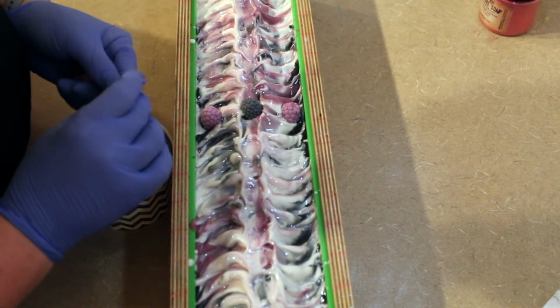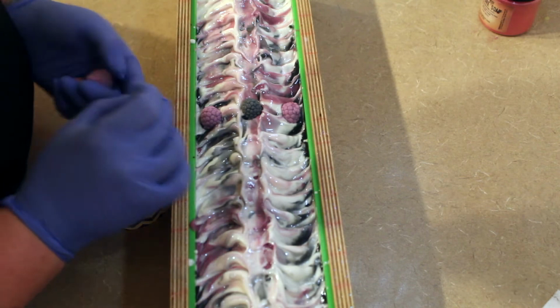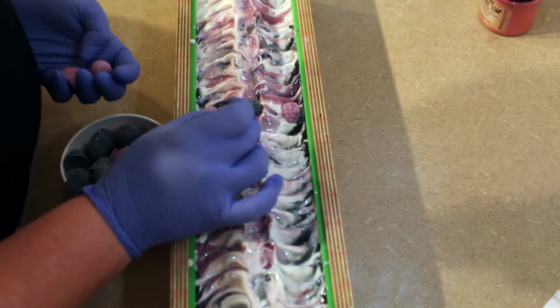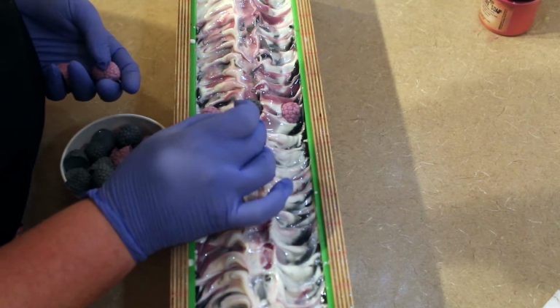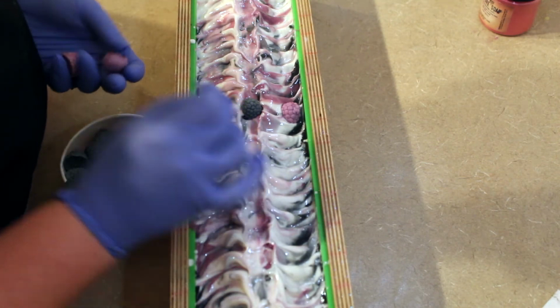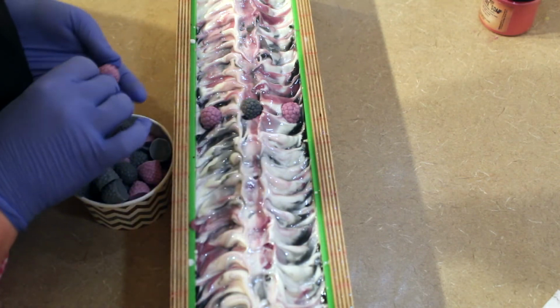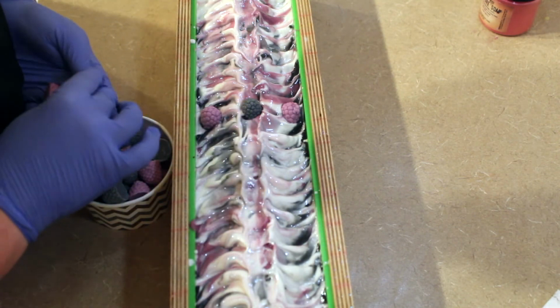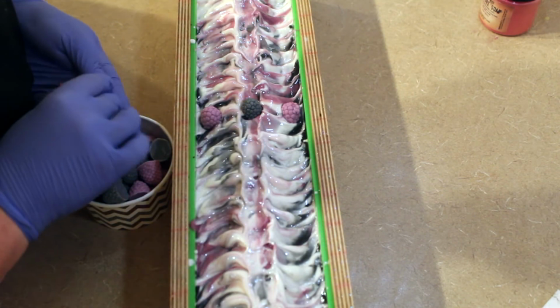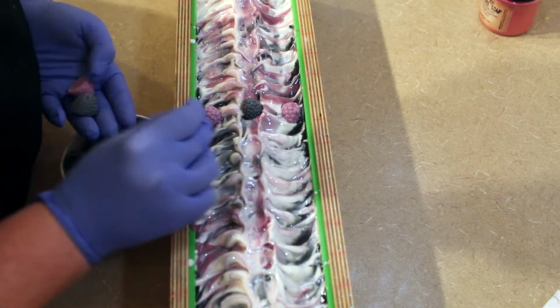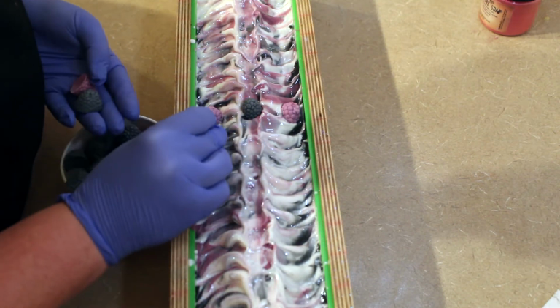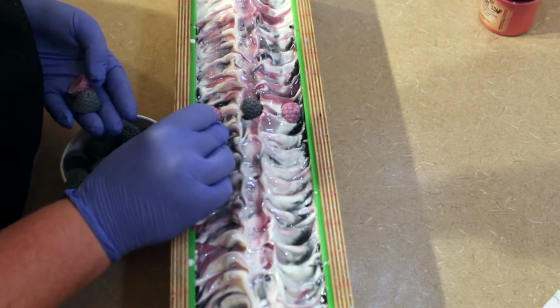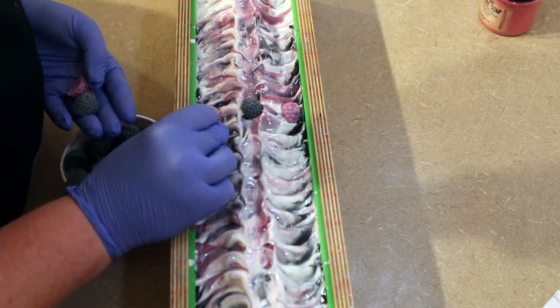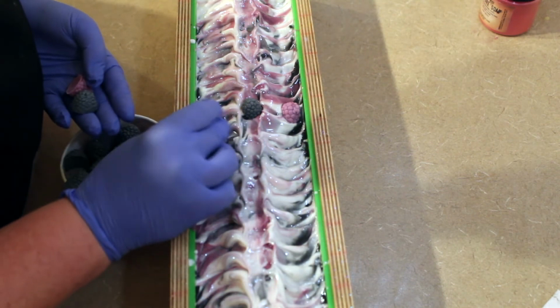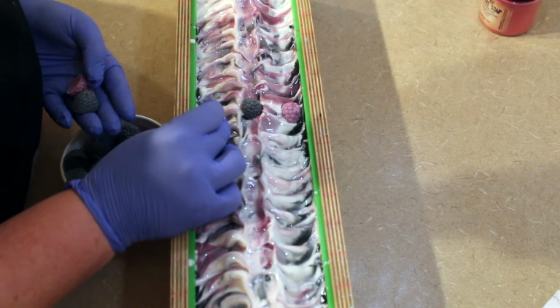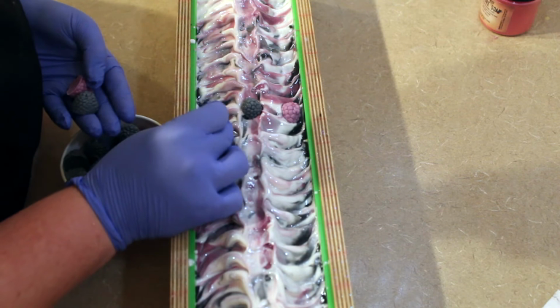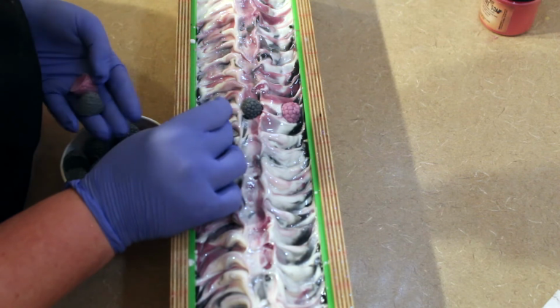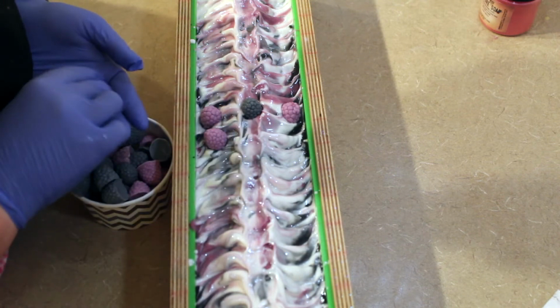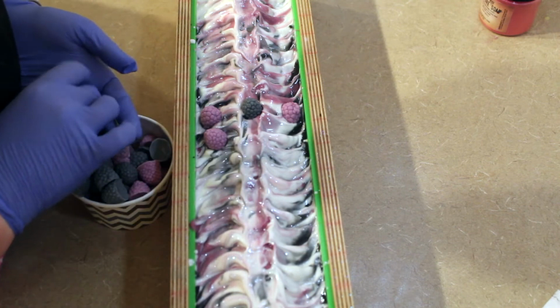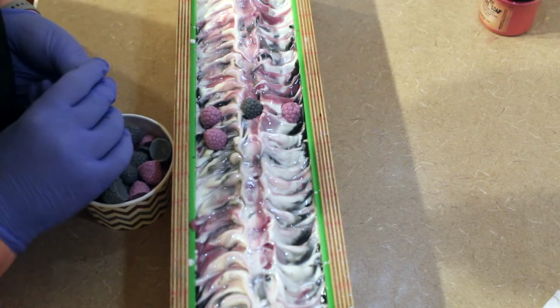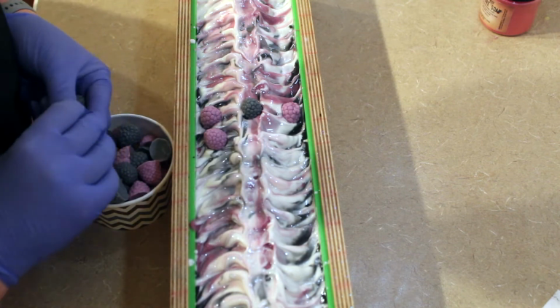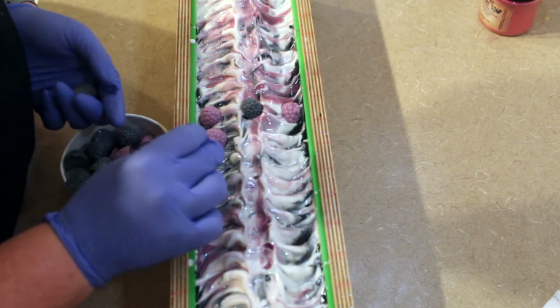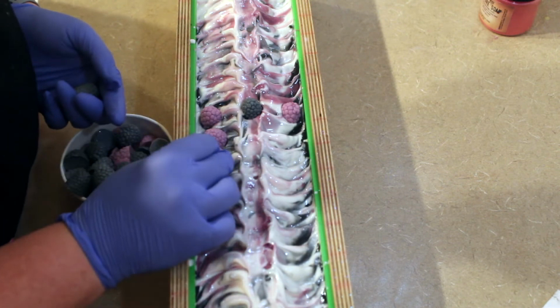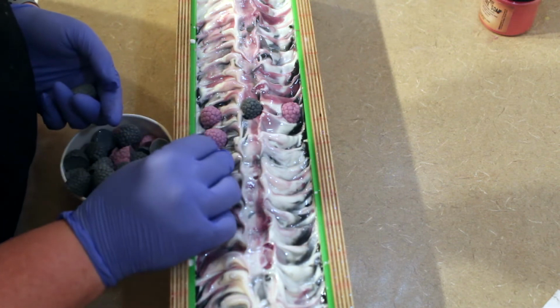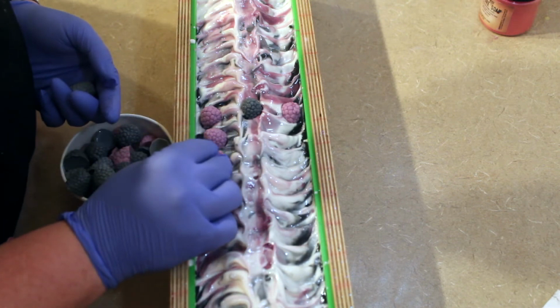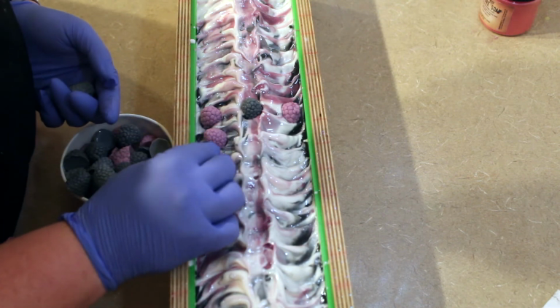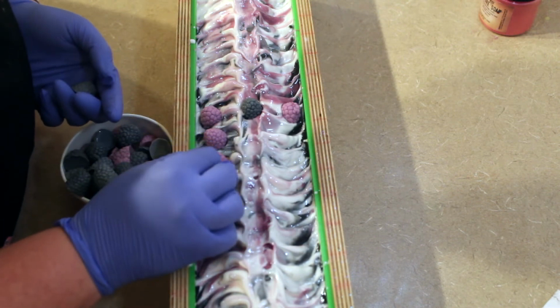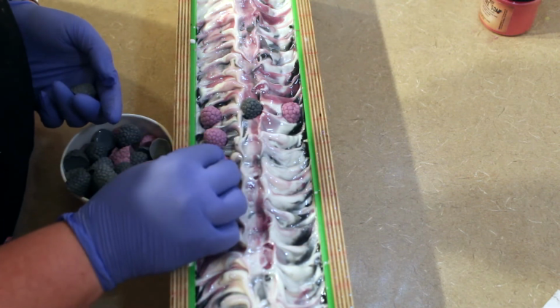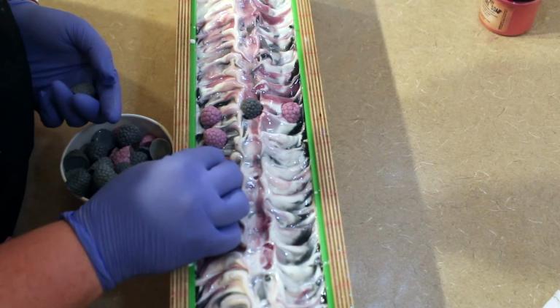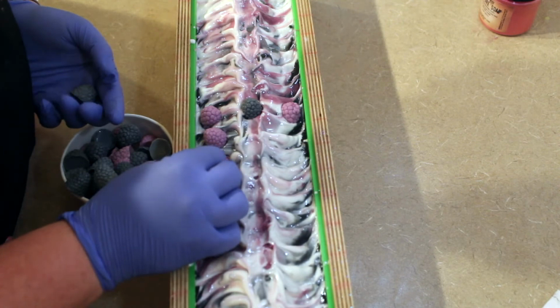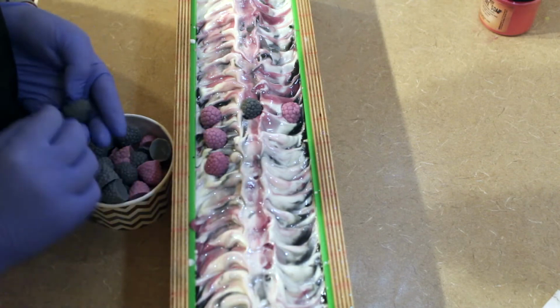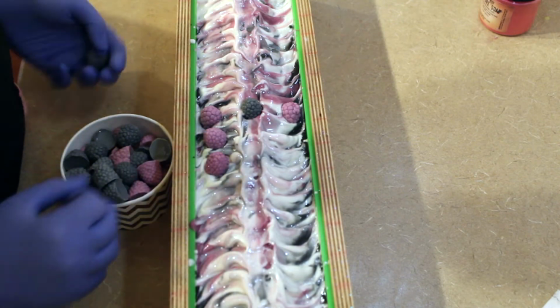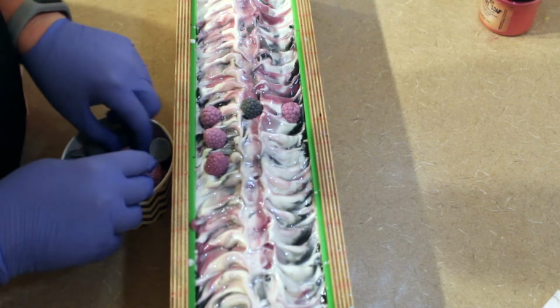This is a mold that I purchased from Amazon and it makes beautiful, detailed raspberries.